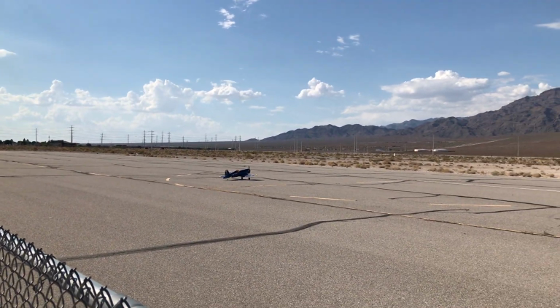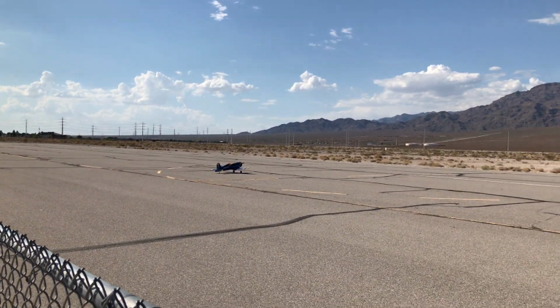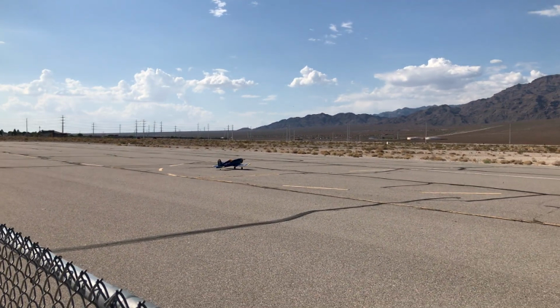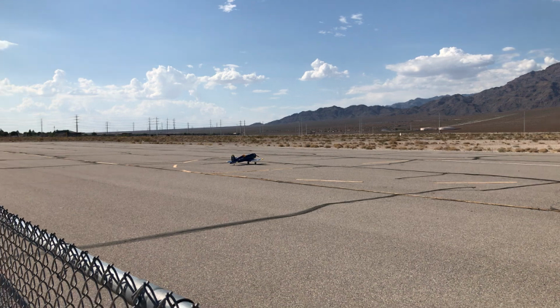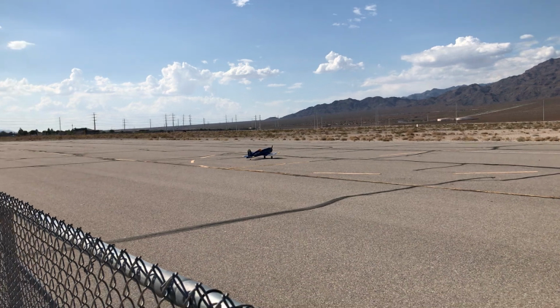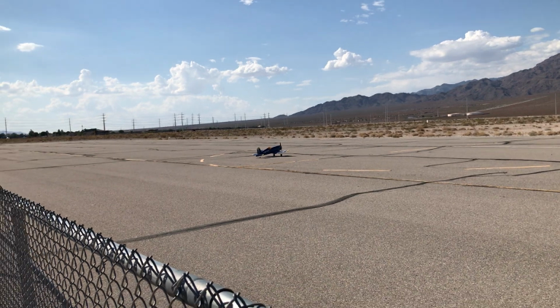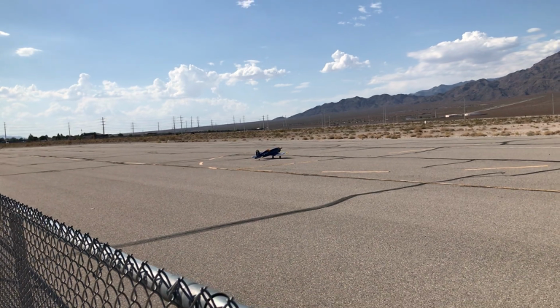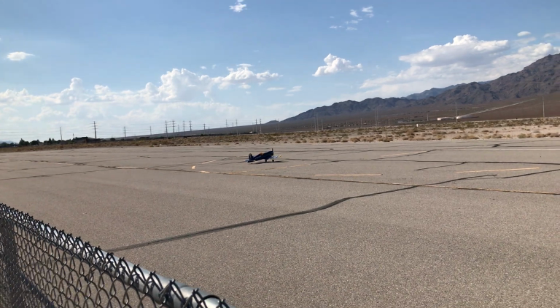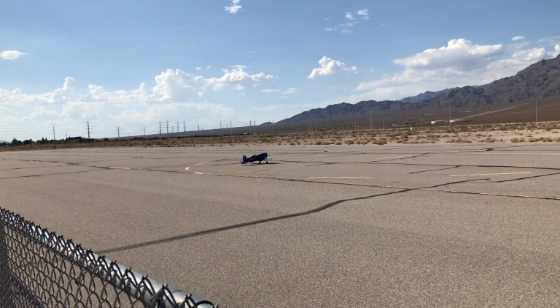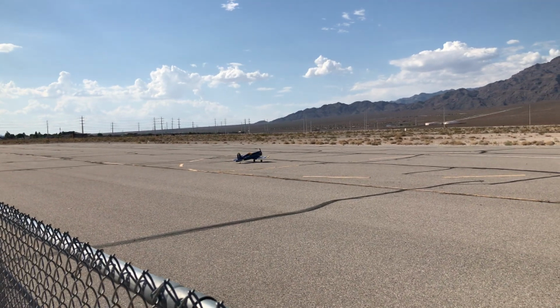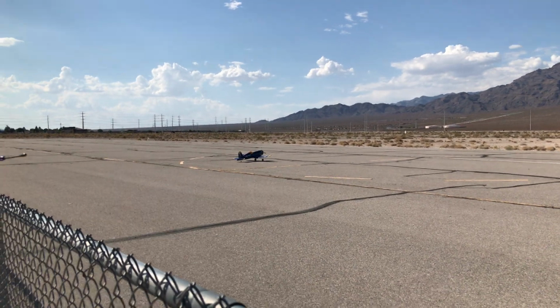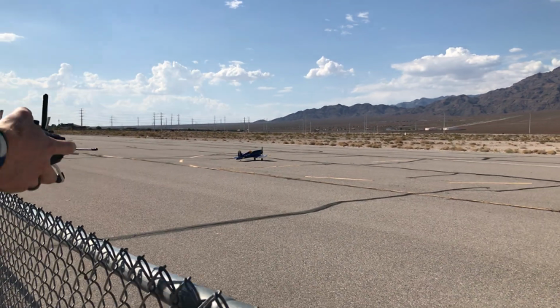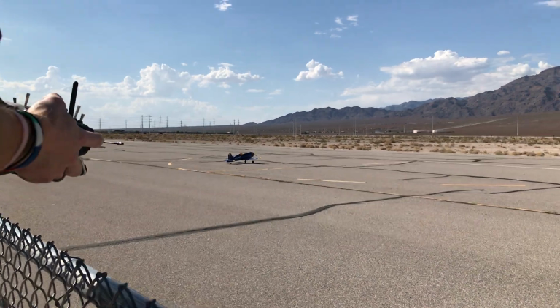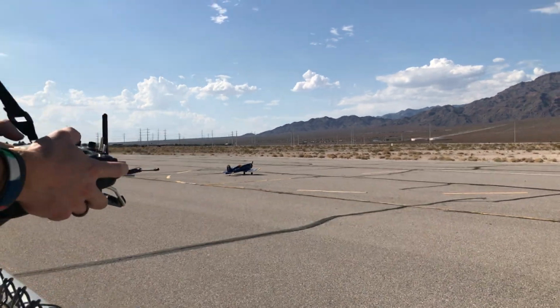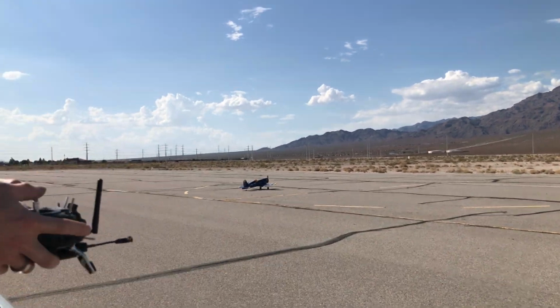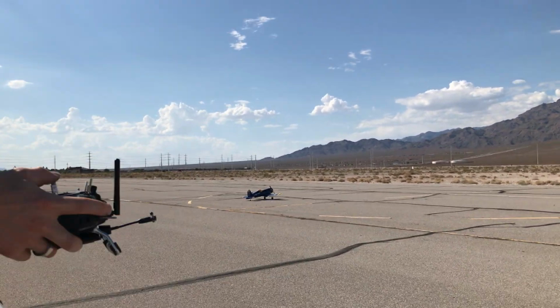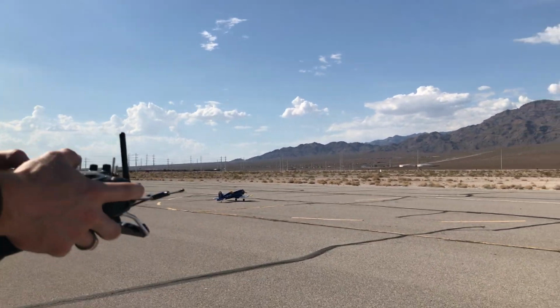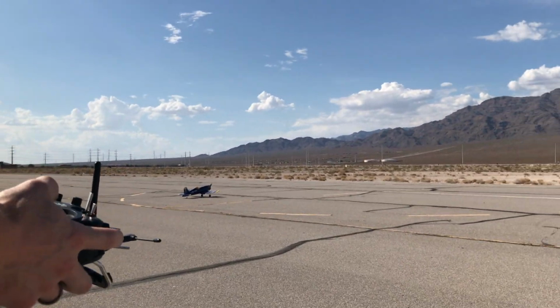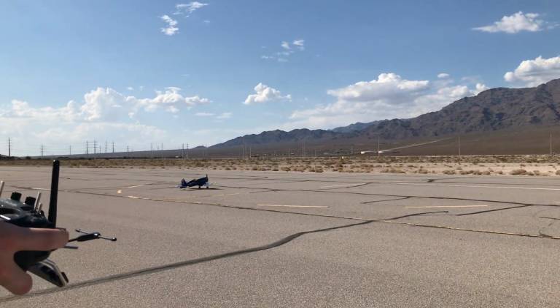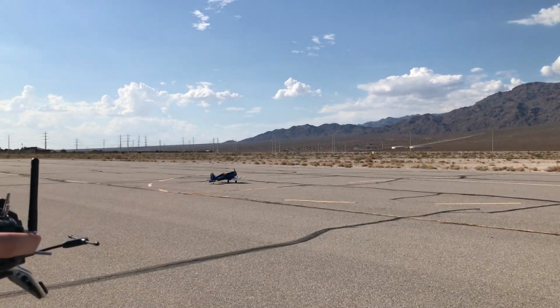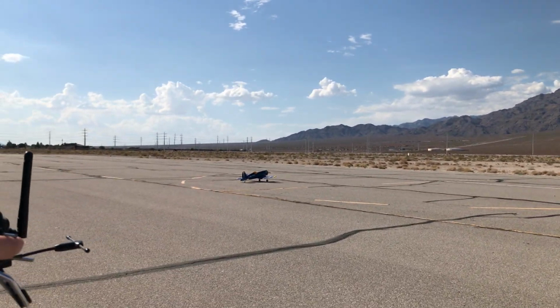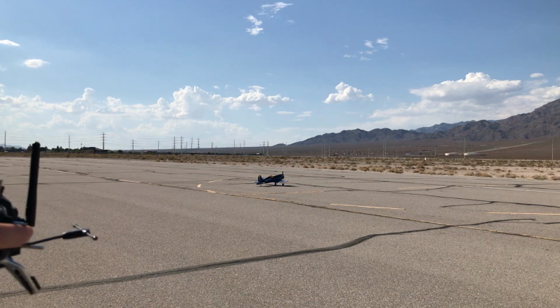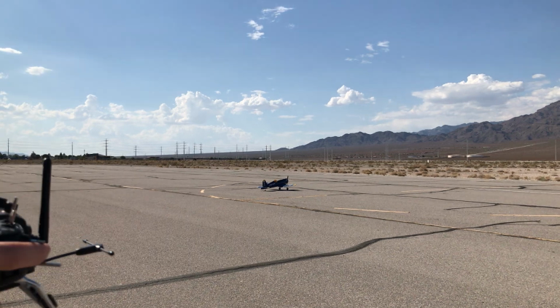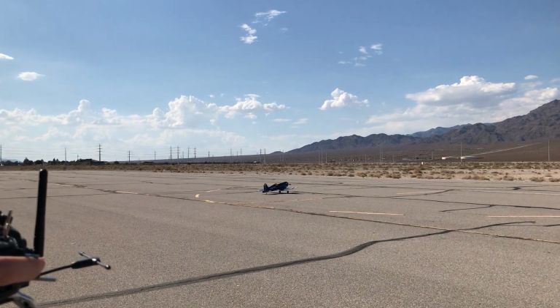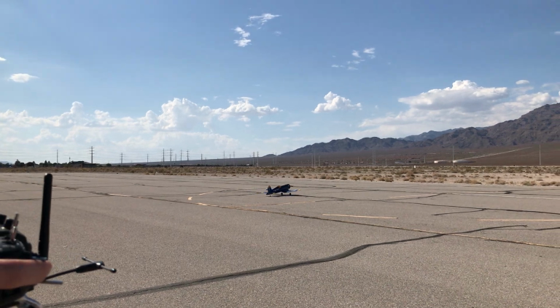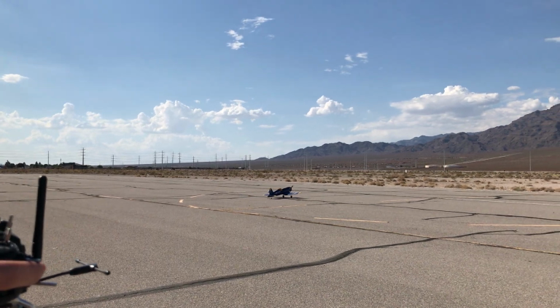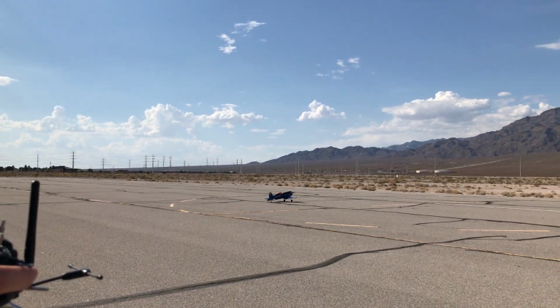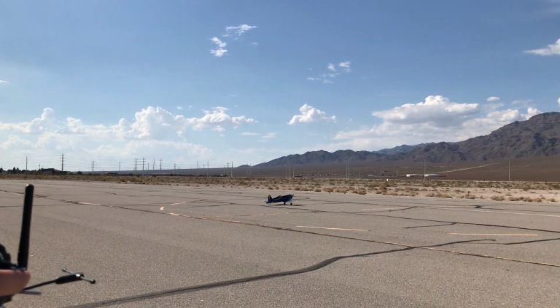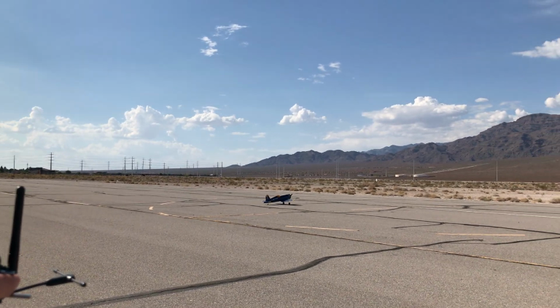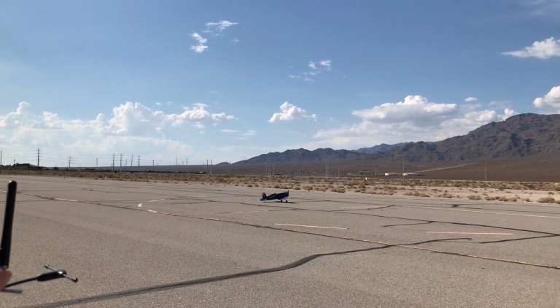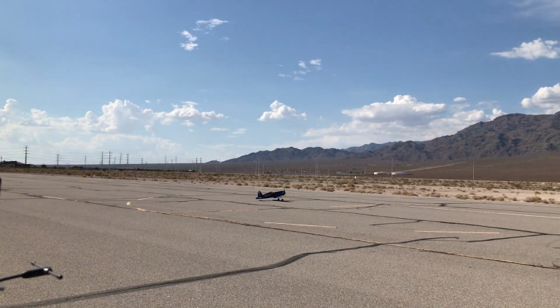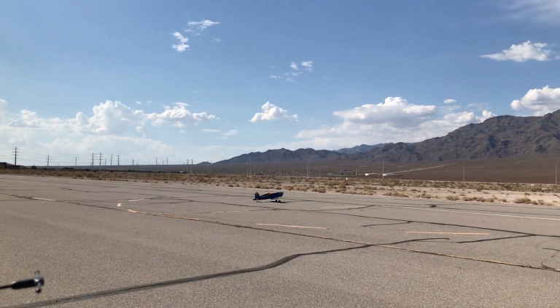Did you practice any simulator? Nope. It should be fine.